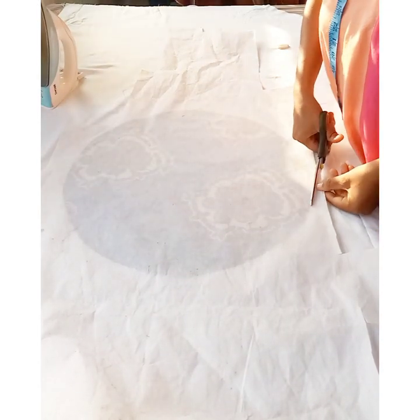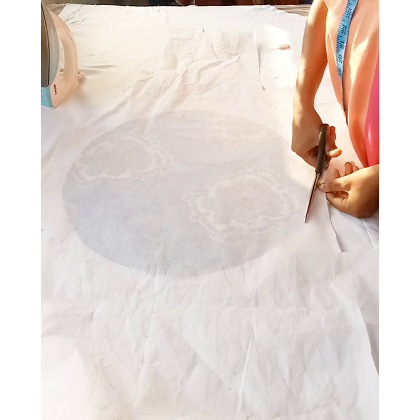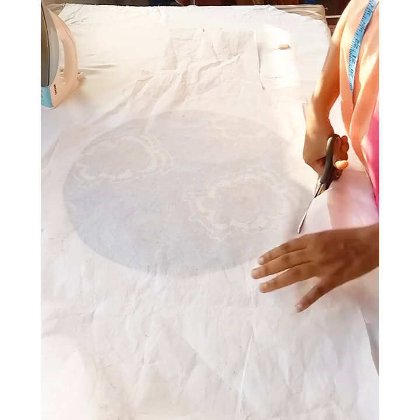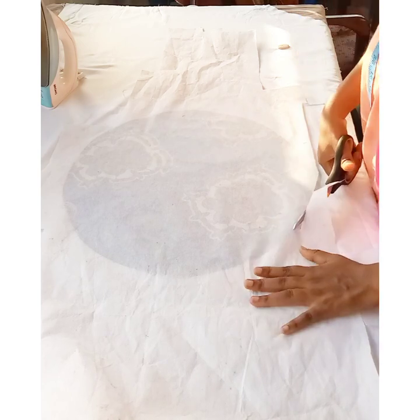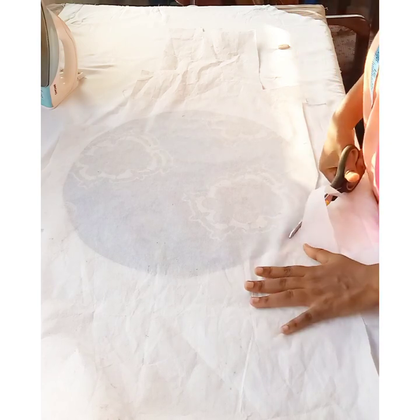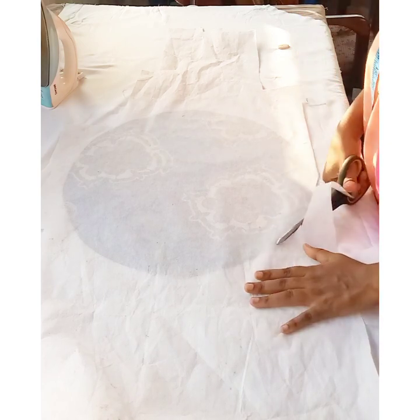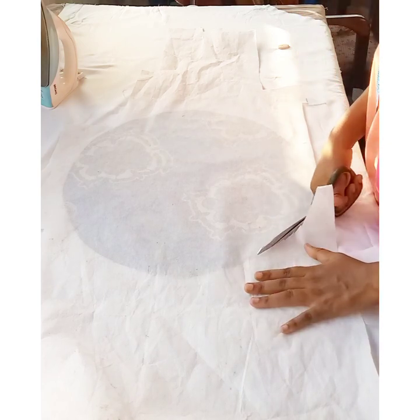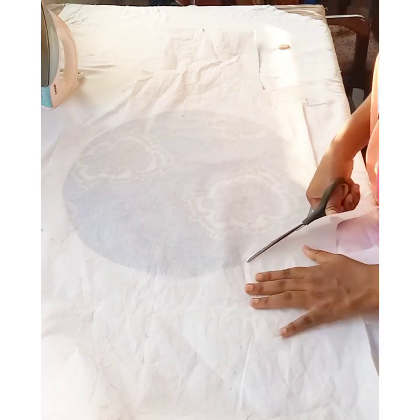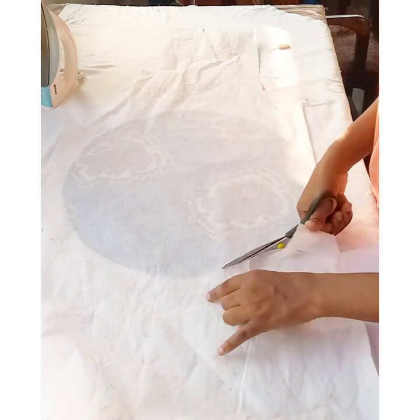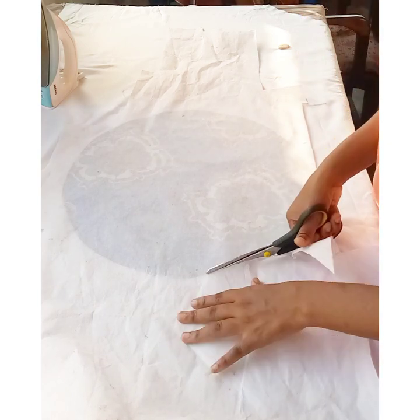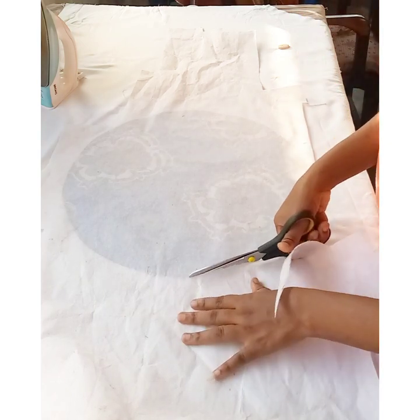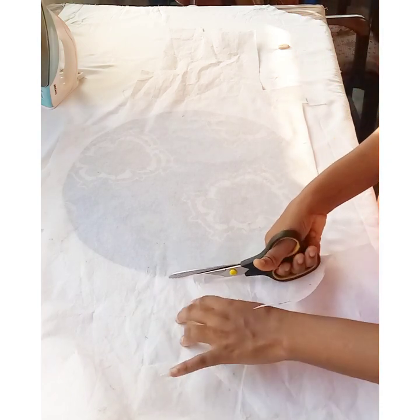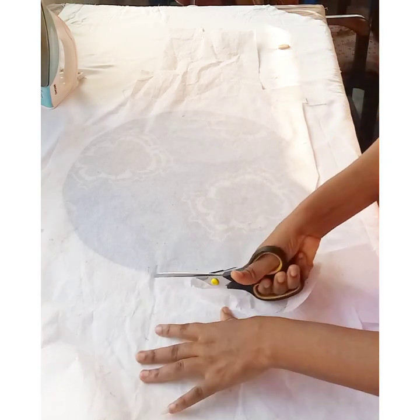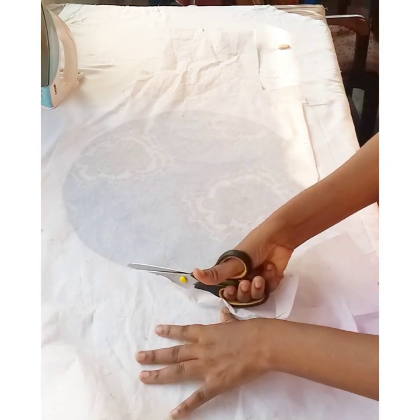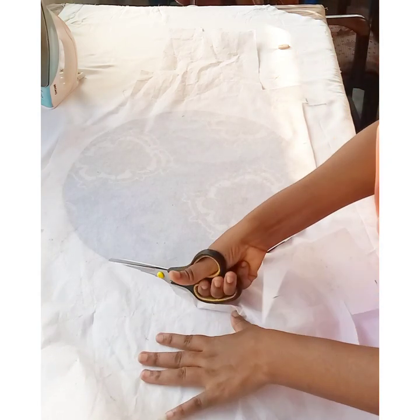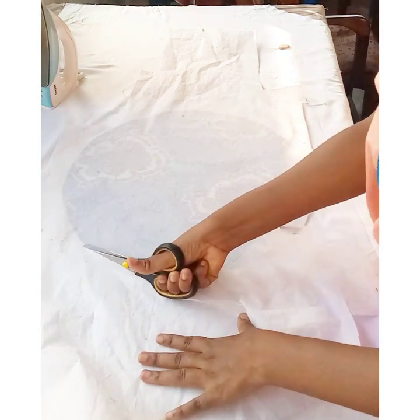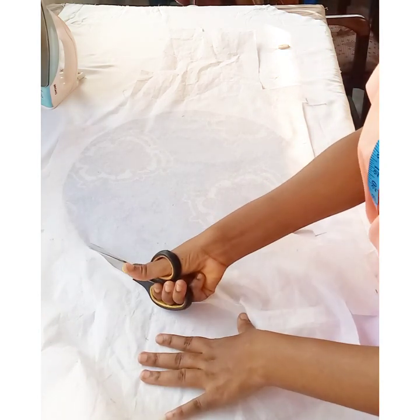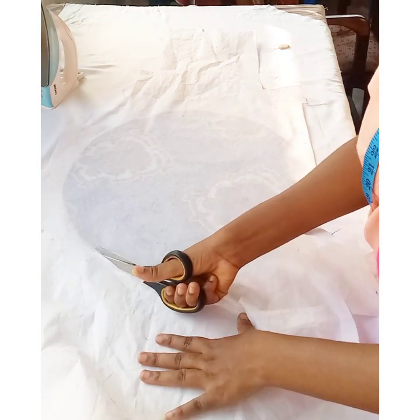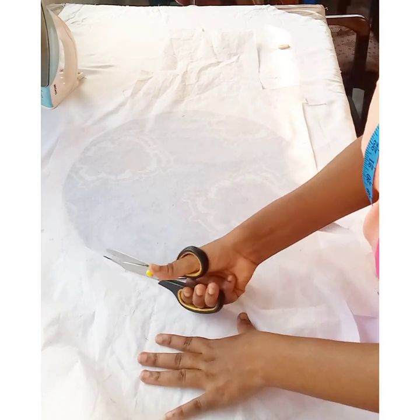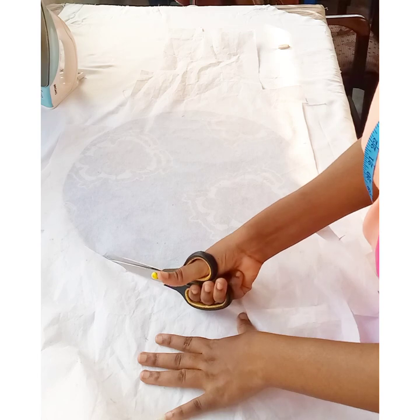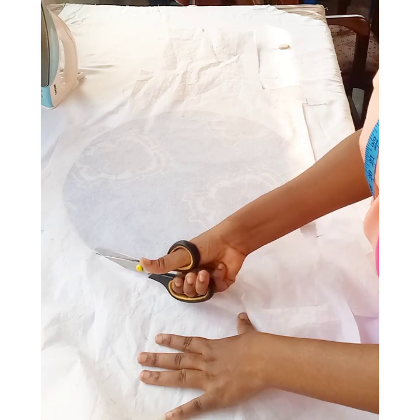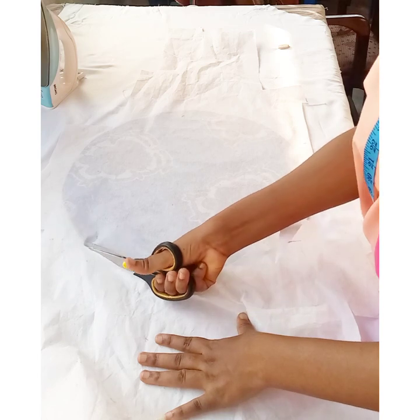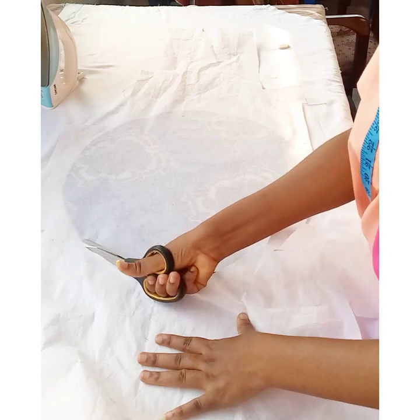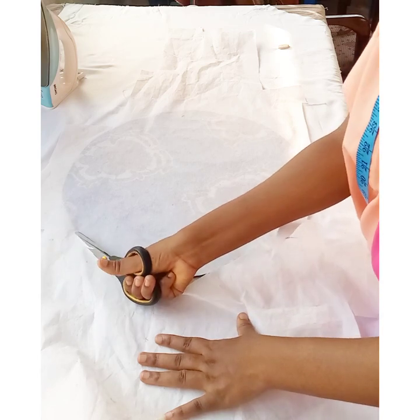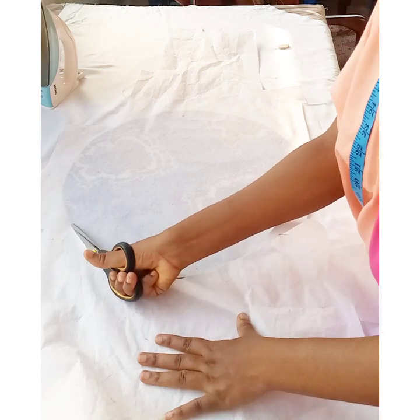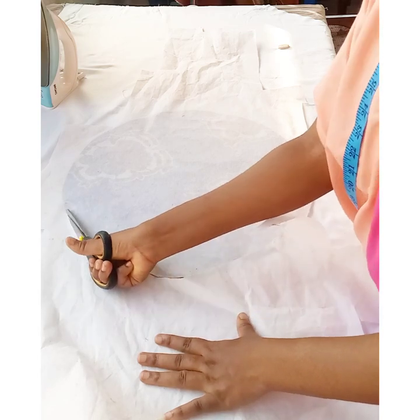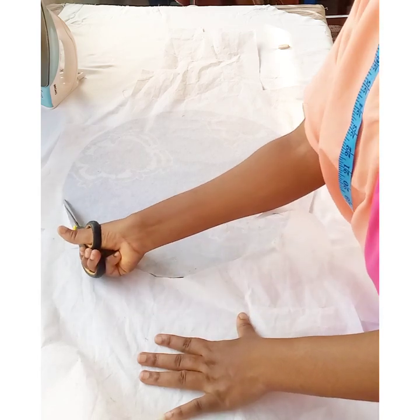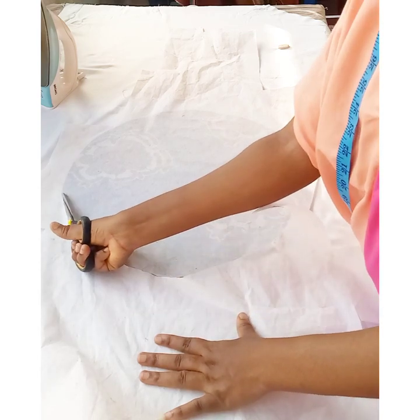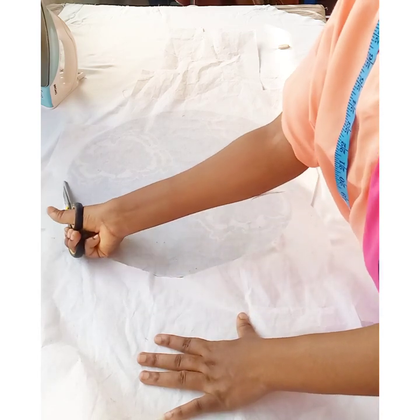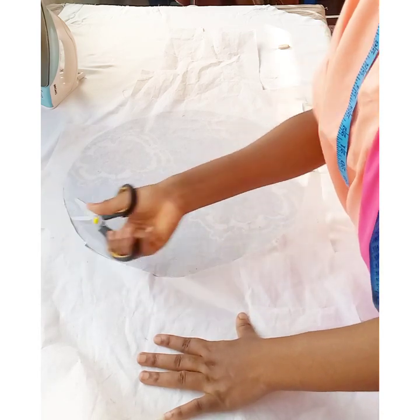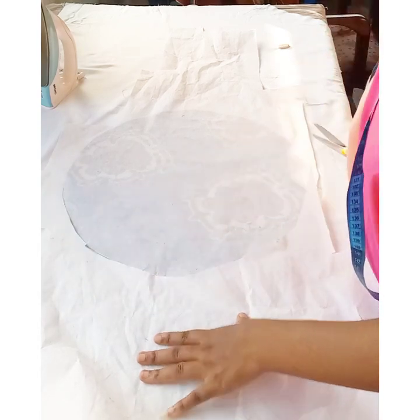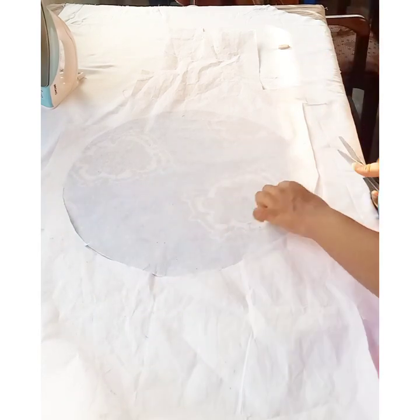After applying the stiffener to the wrong side of the circle, I'm going to cut out the circle from the stiffener.